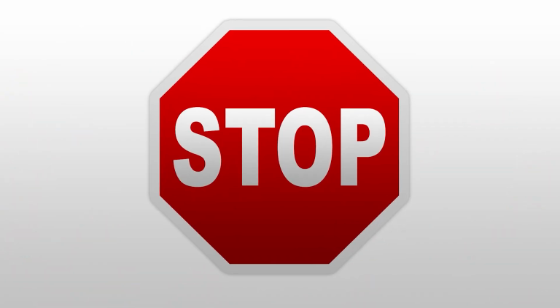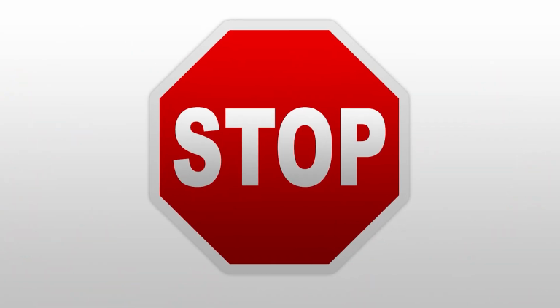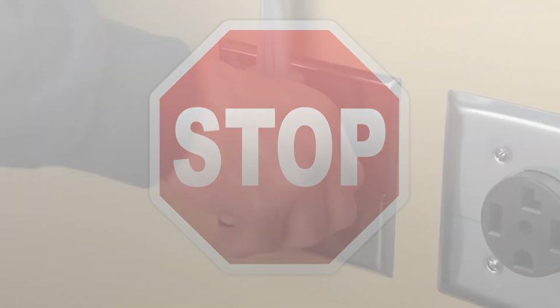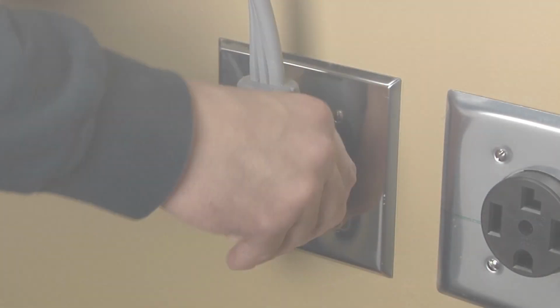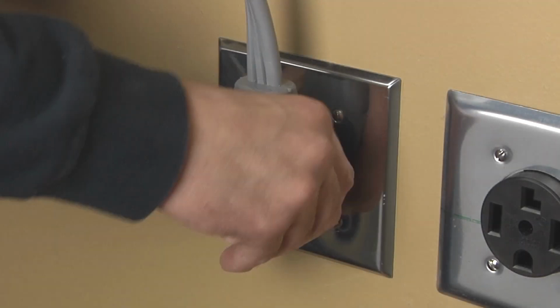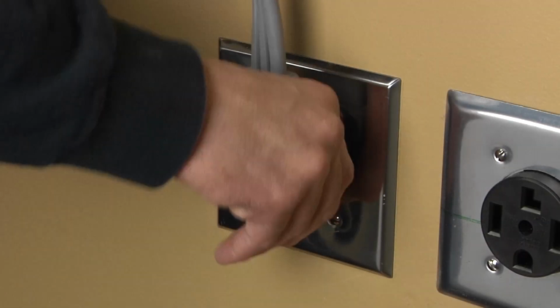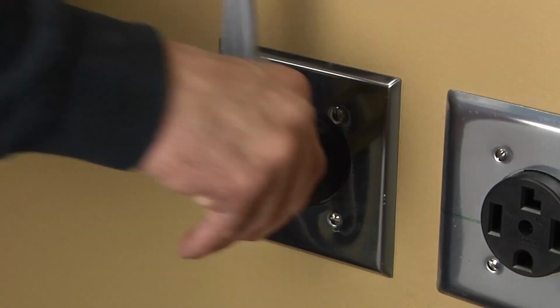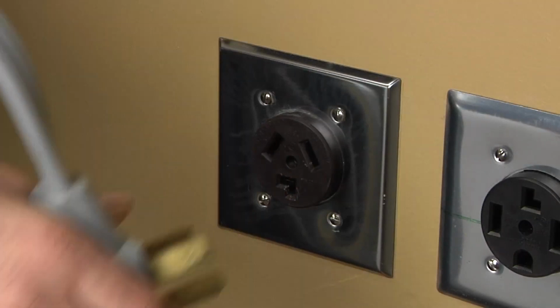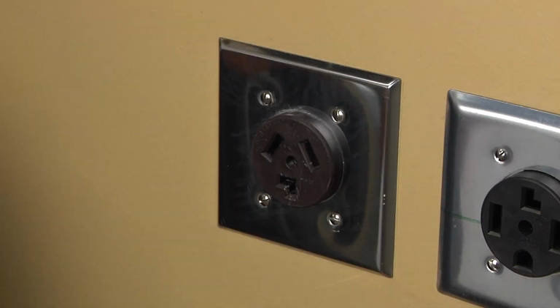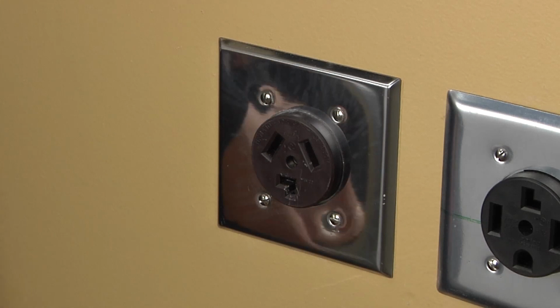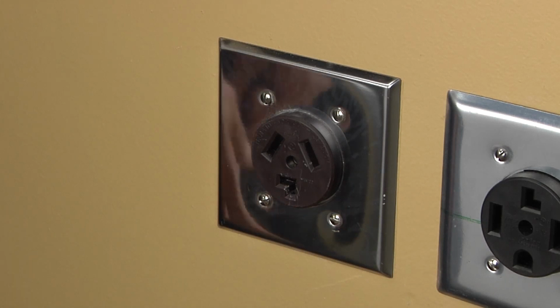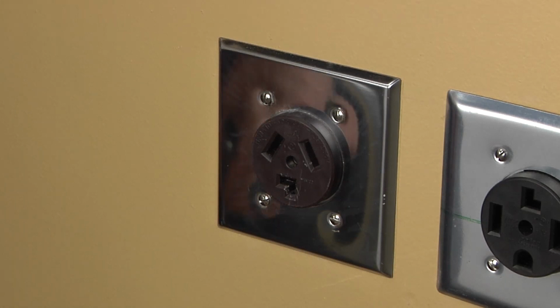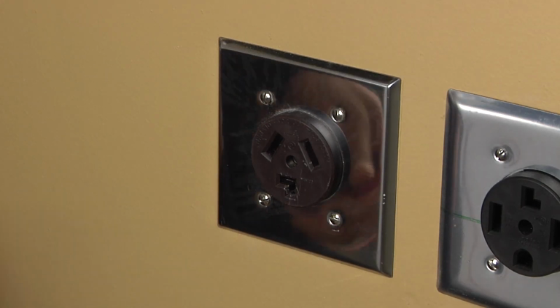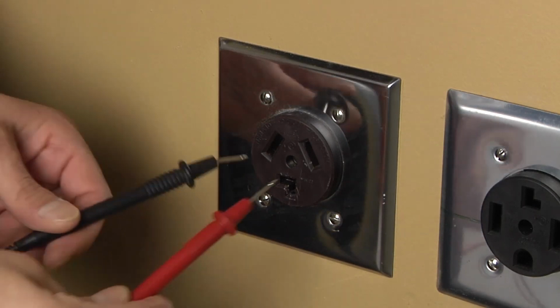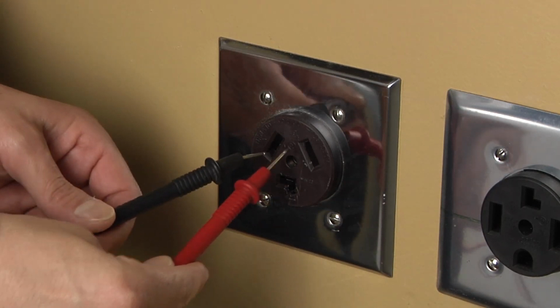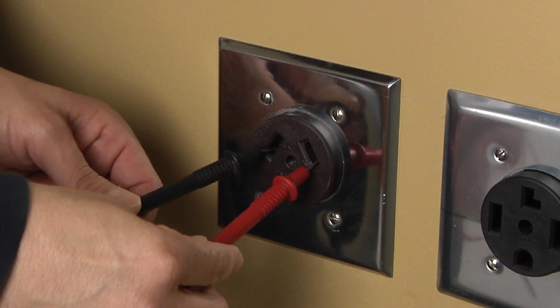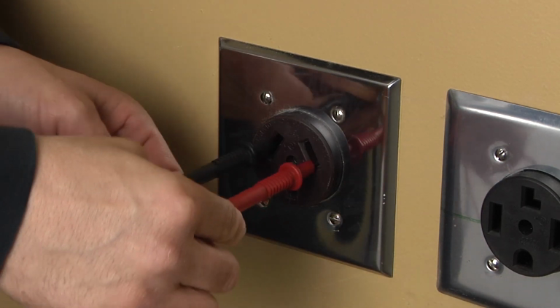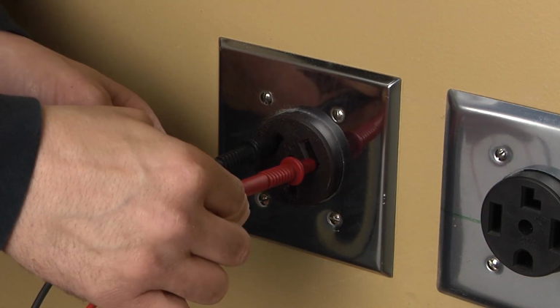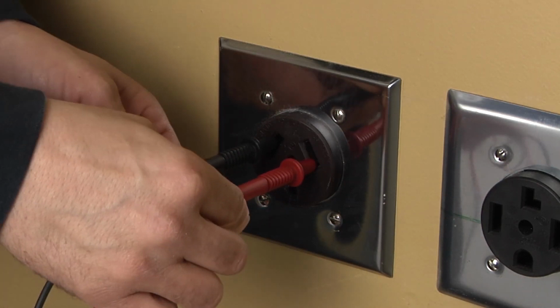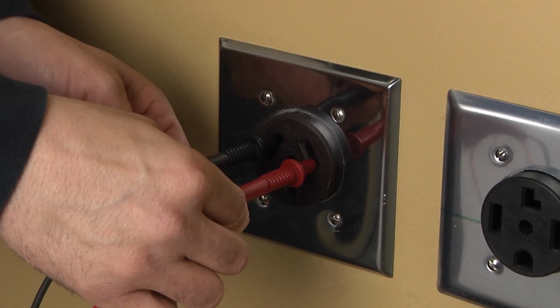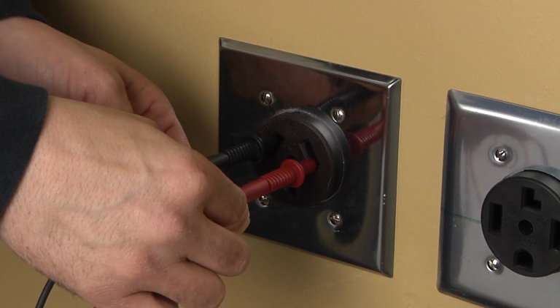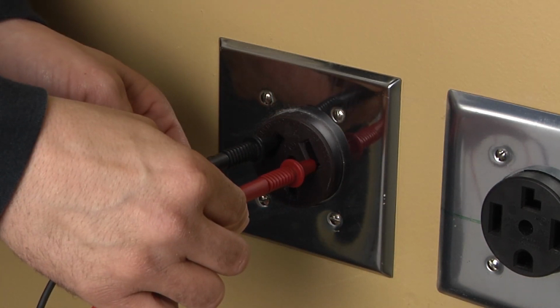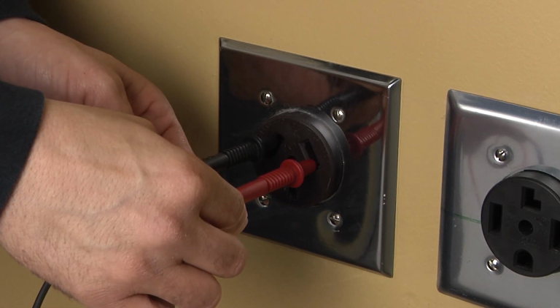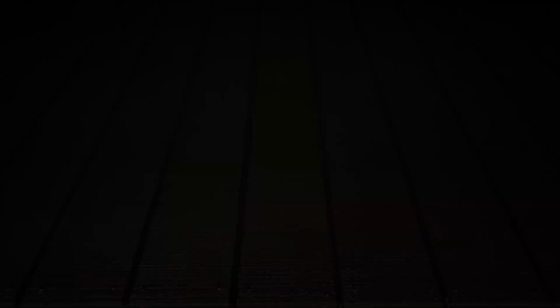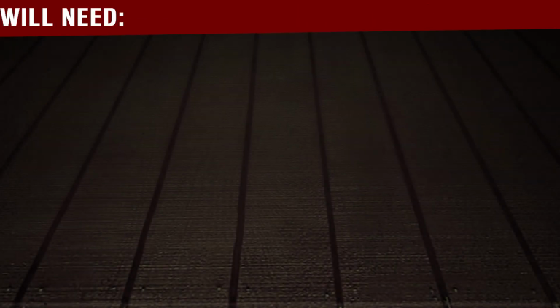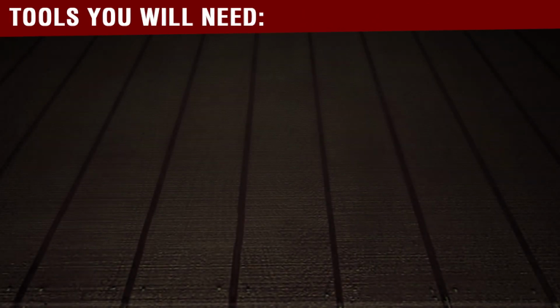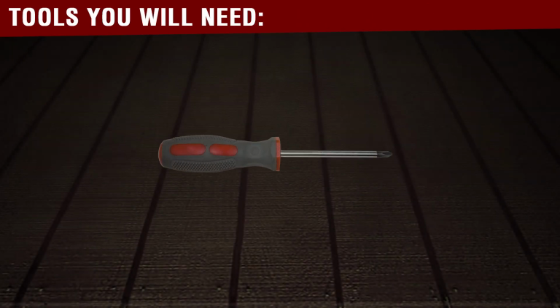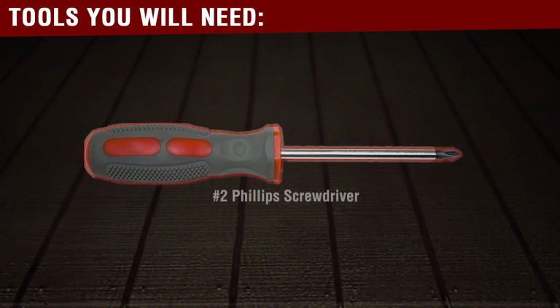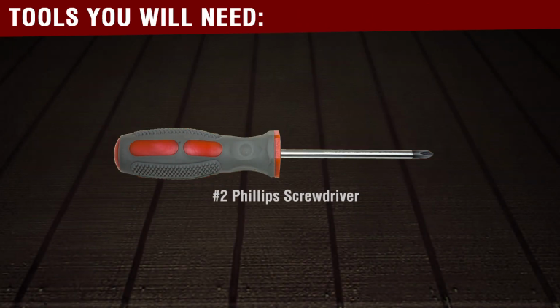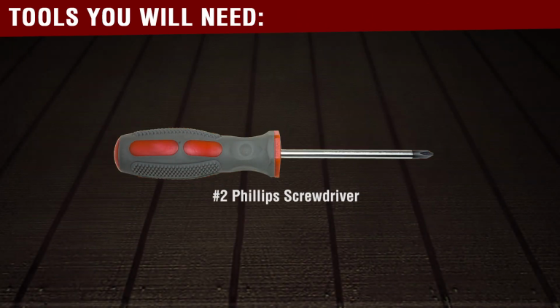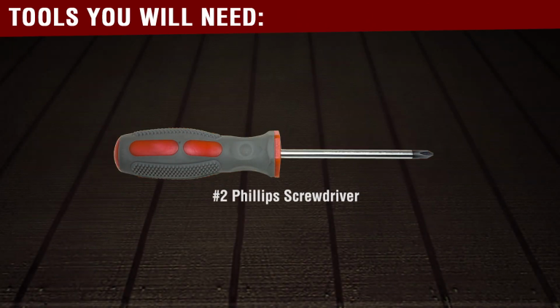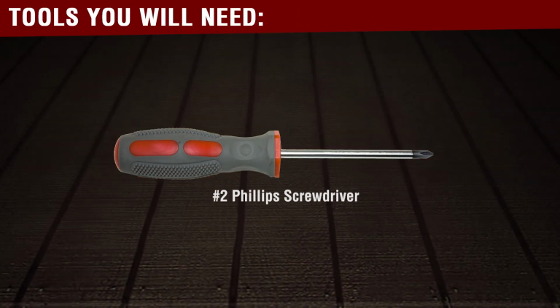Before beginning any repair, always be sure to disconnect the power to the appliance. It is also recommended to test the outlet for the proper voltage. You will need the following tools to complete this repair.